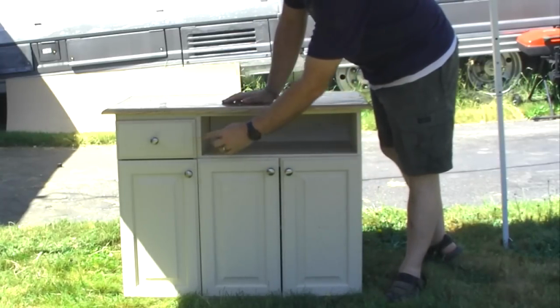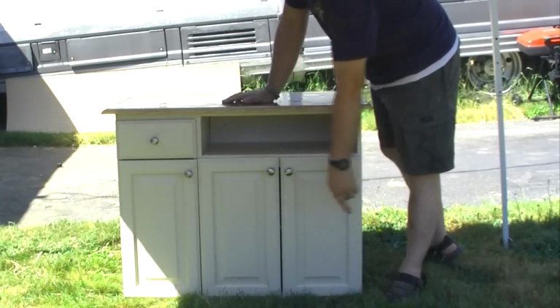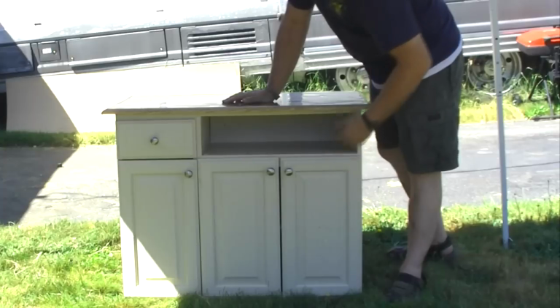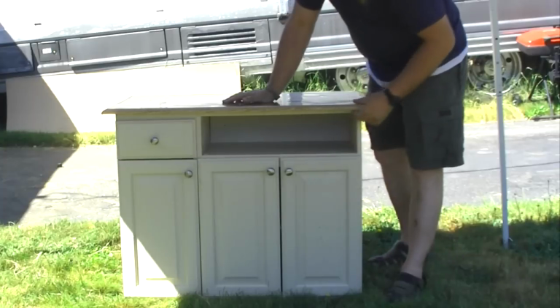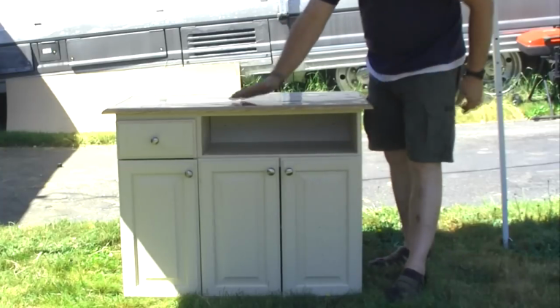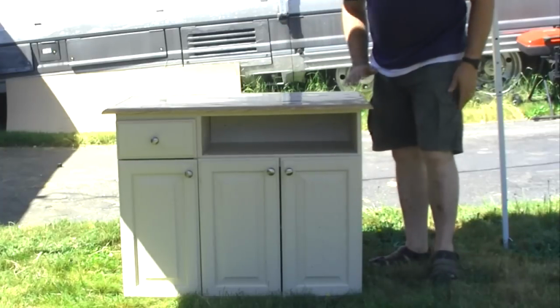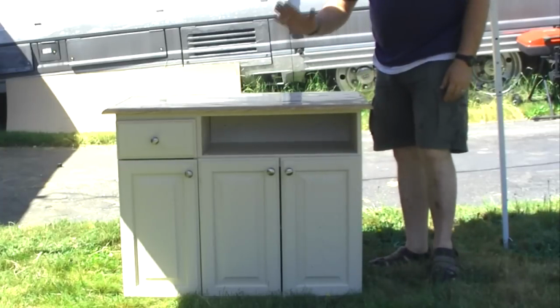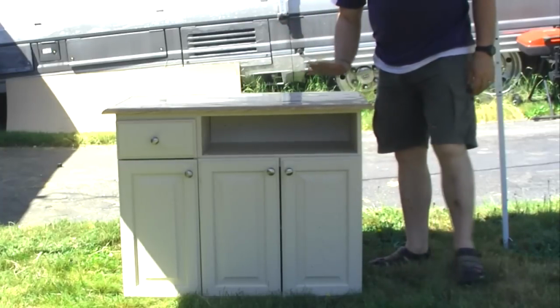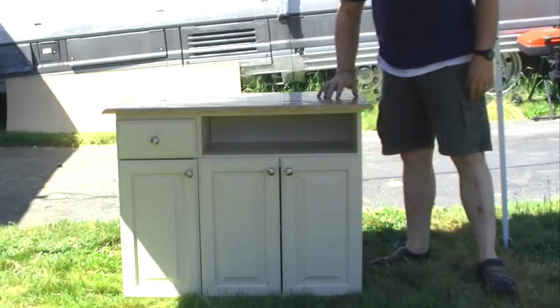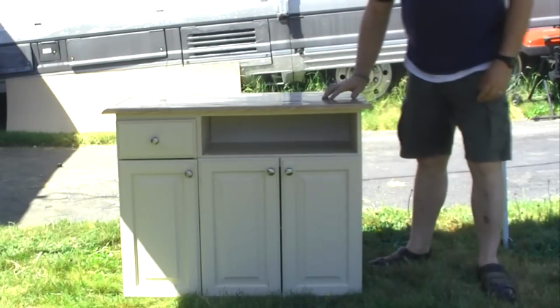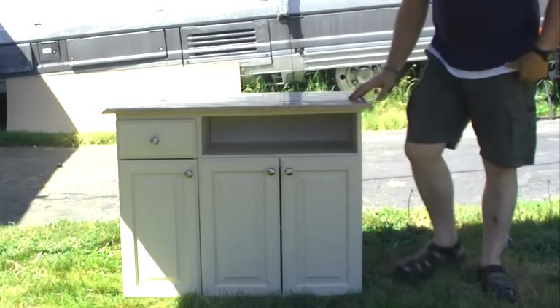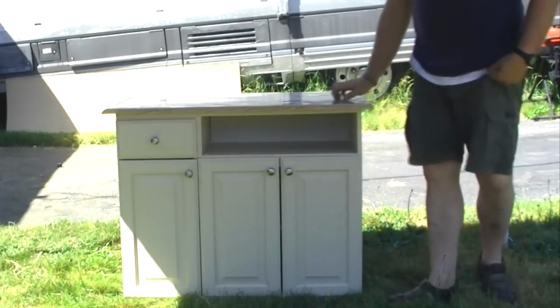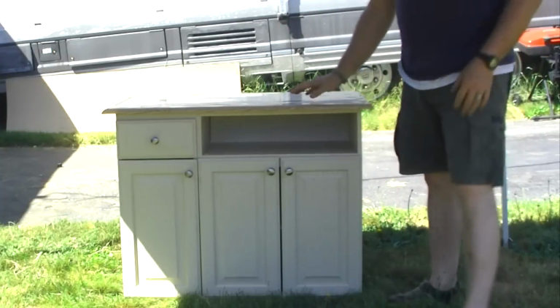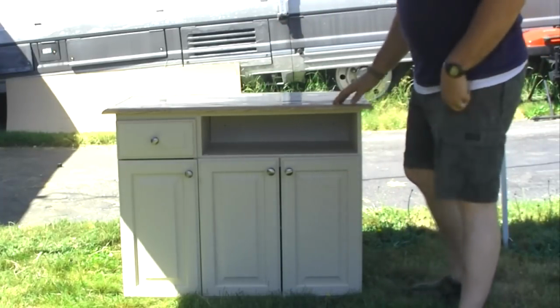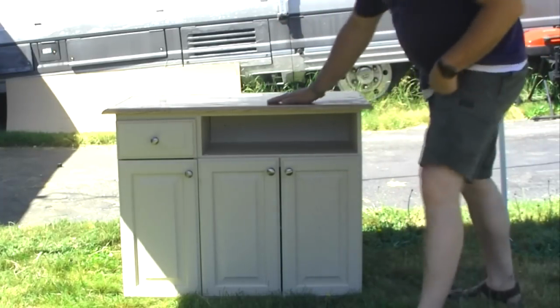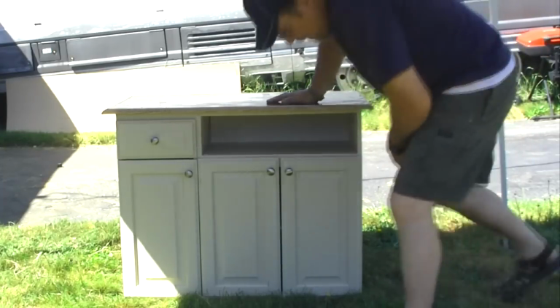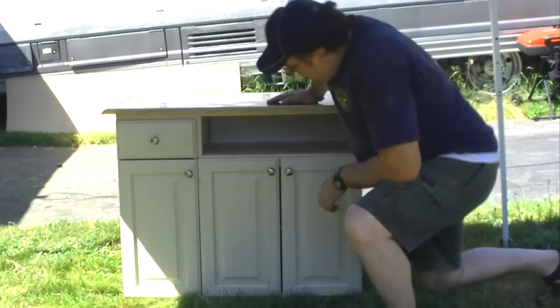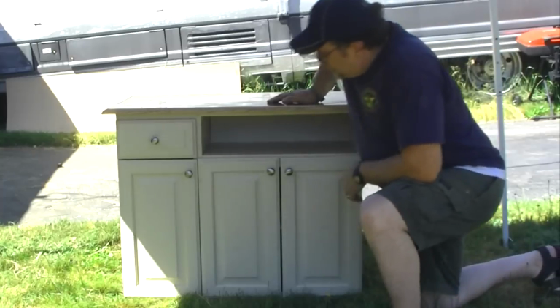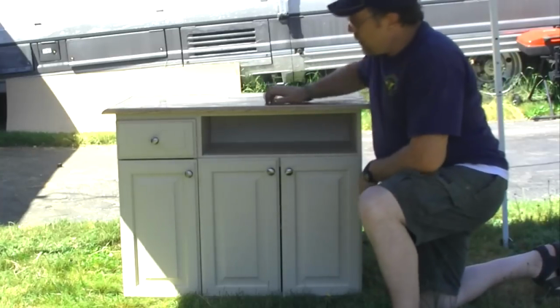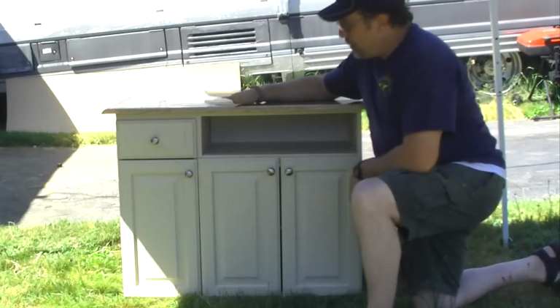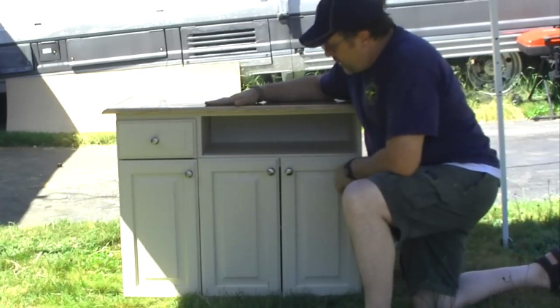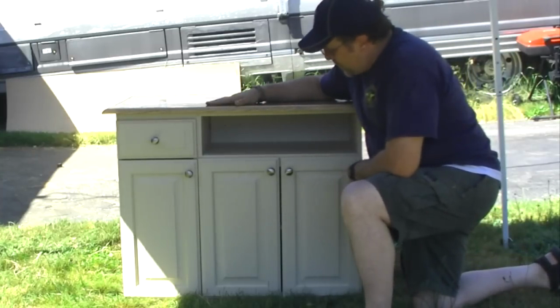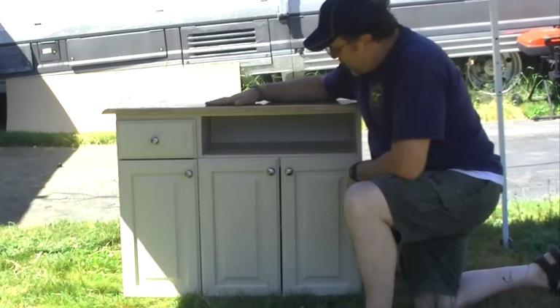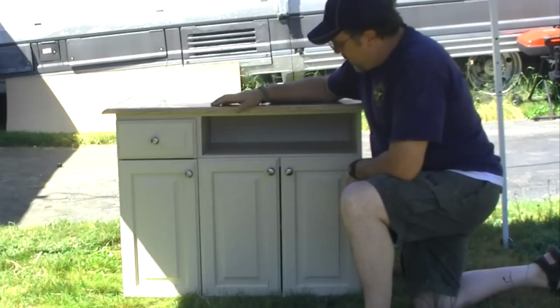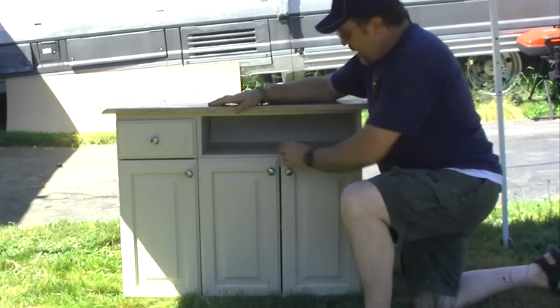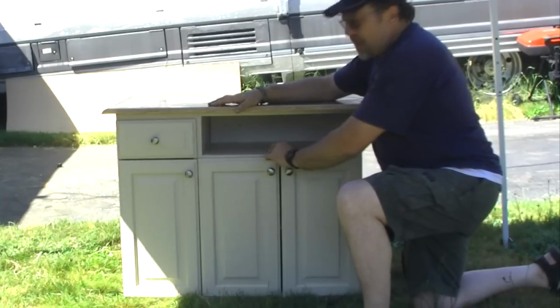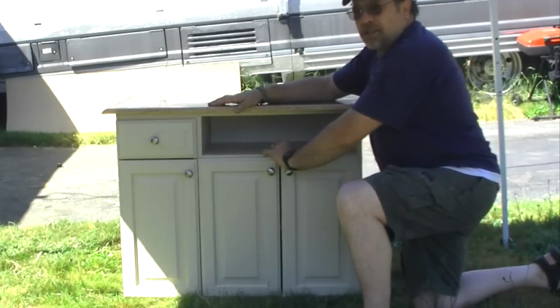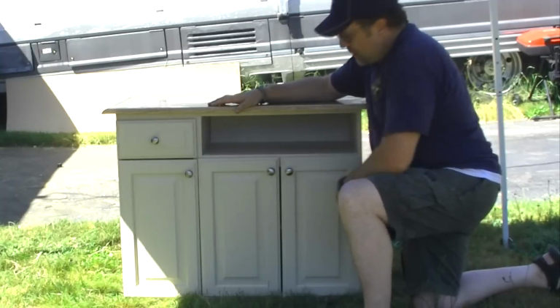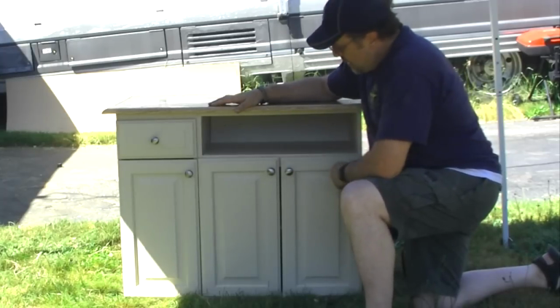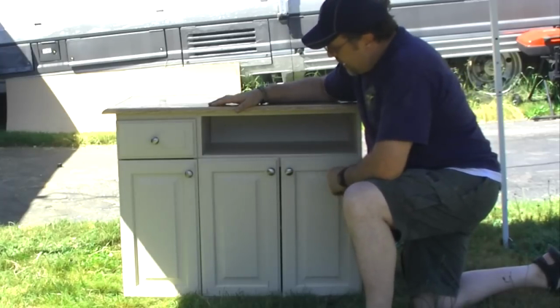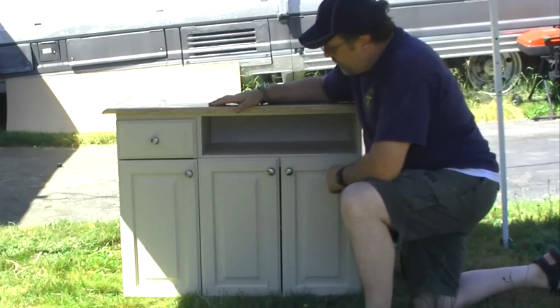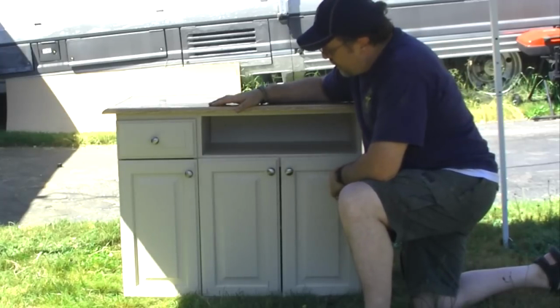These are all brand new knobs. What I did with this is I painted the unit so that it would be a nice color inside of our RV.